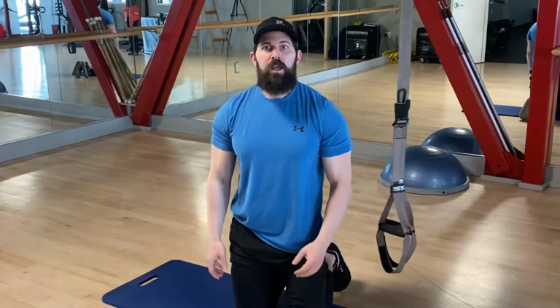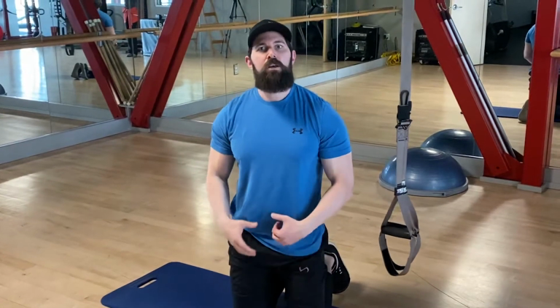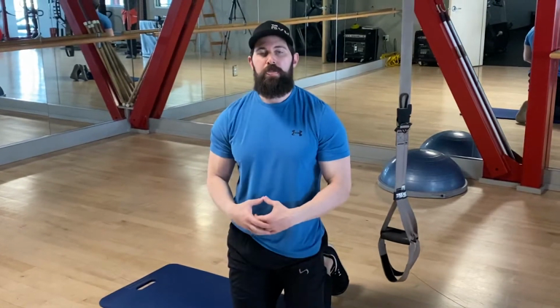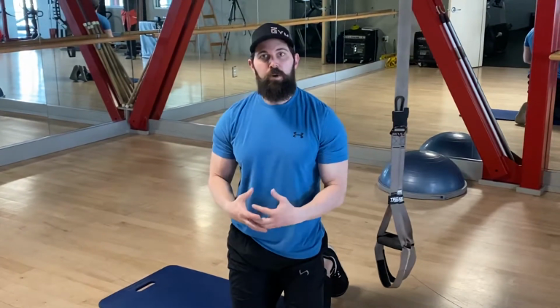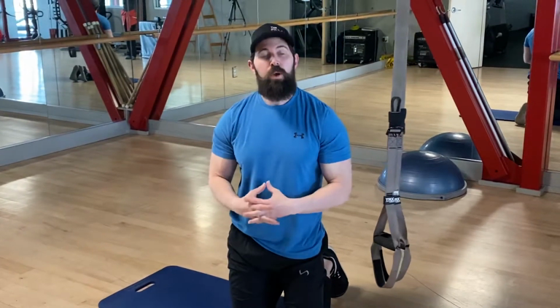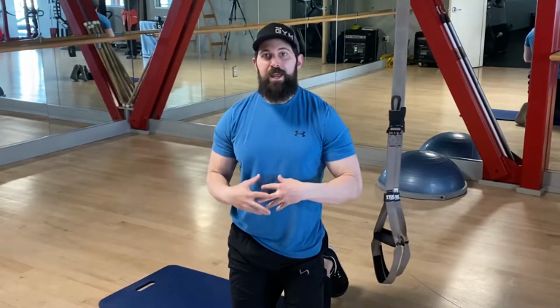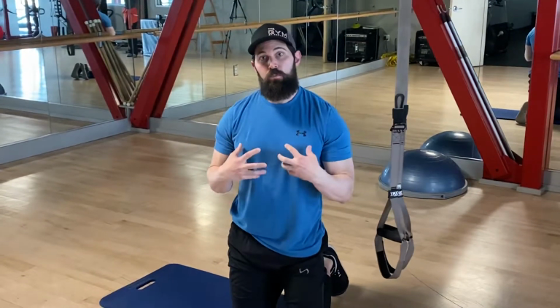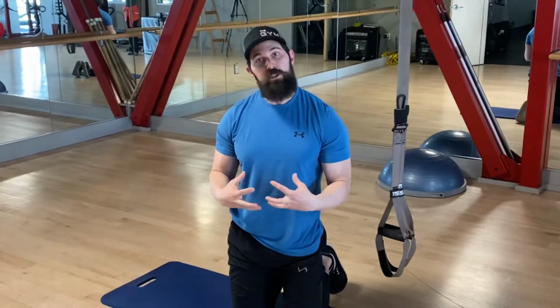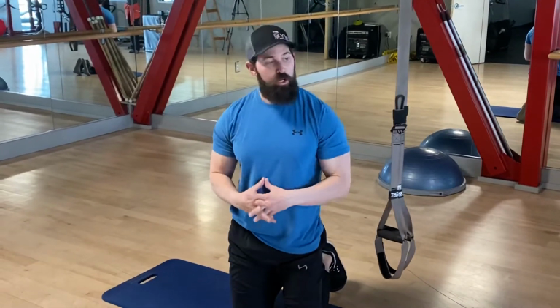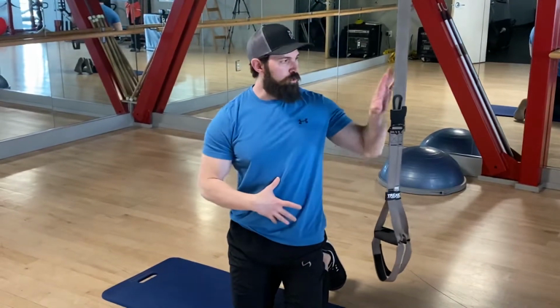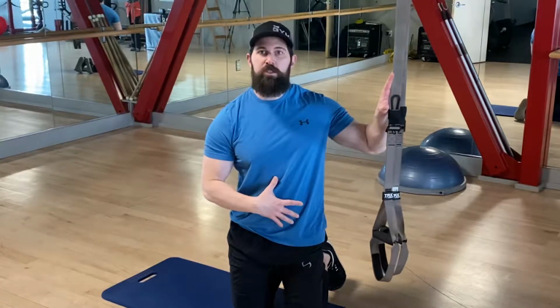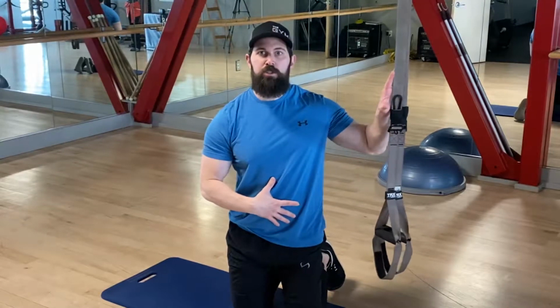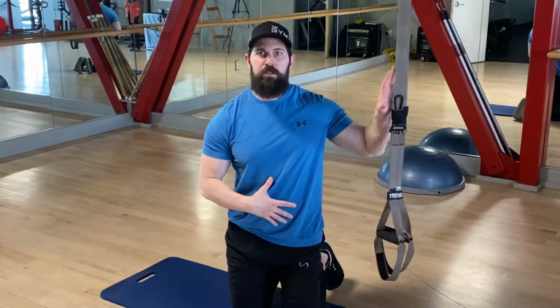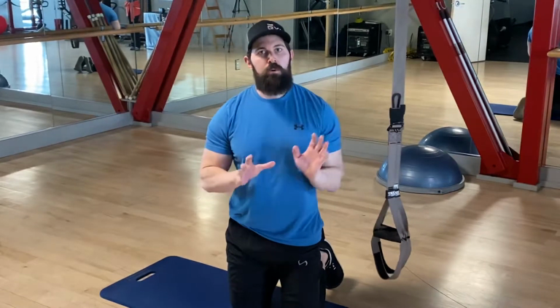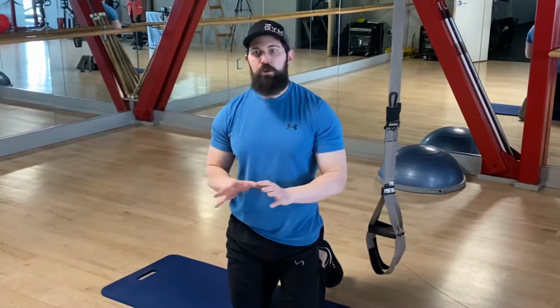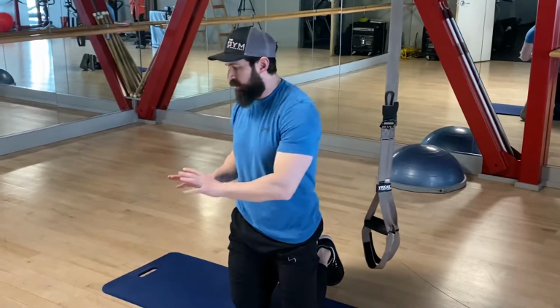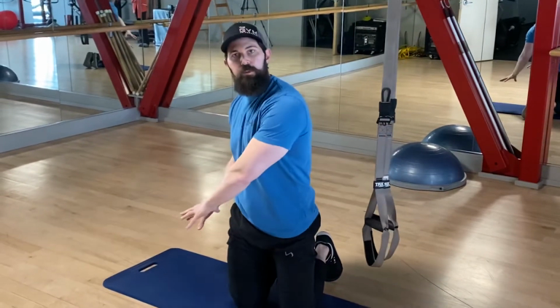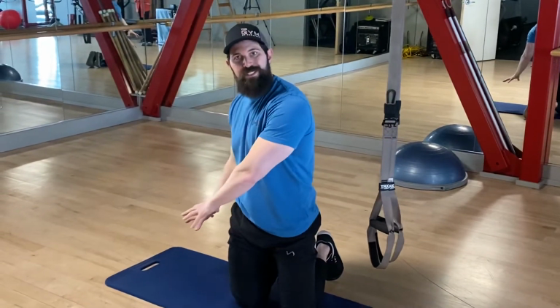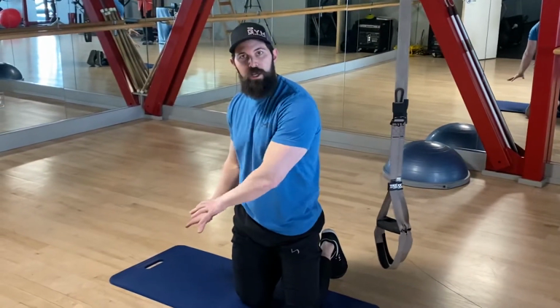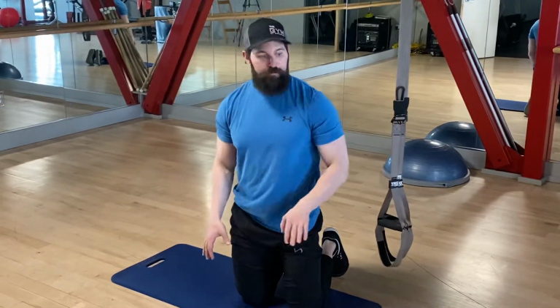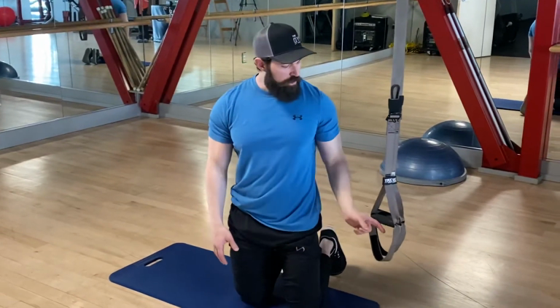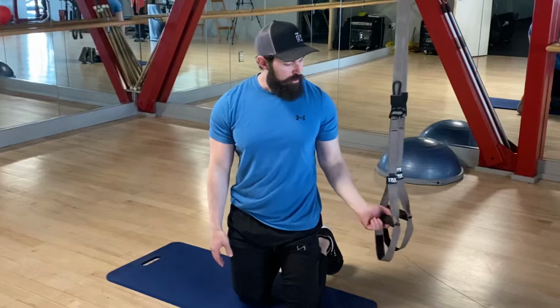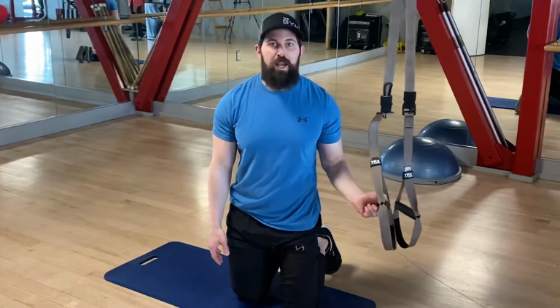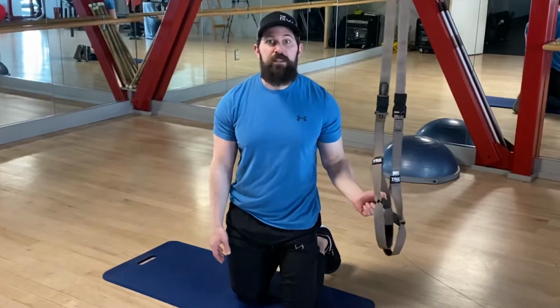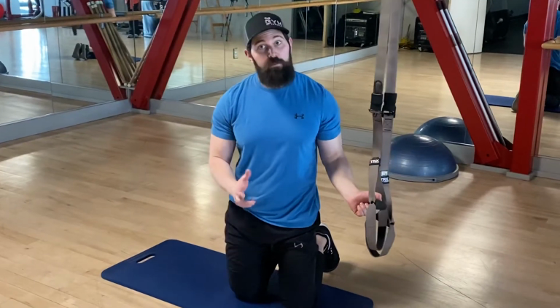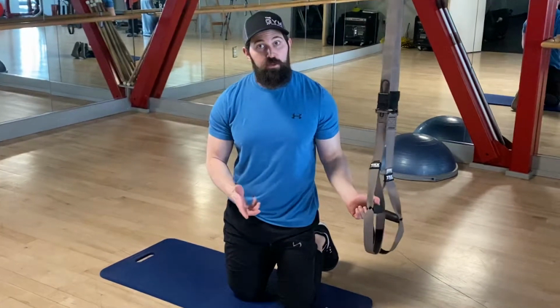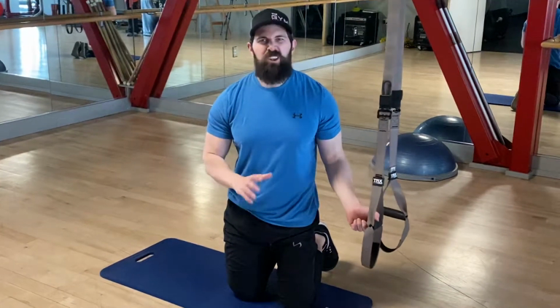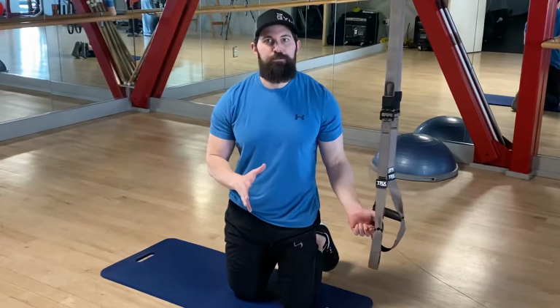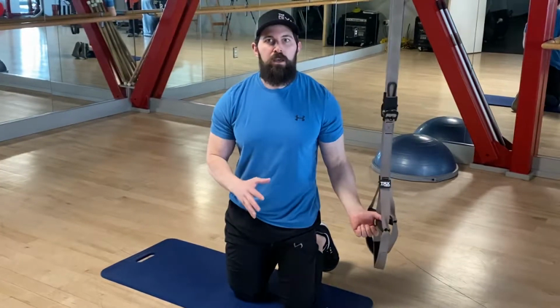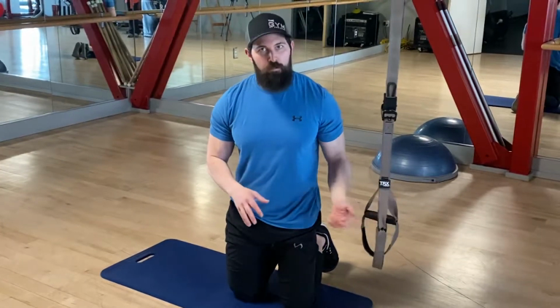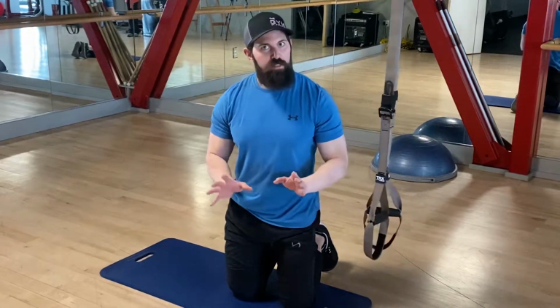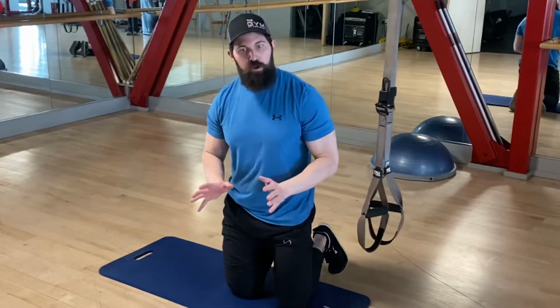Hey guys, today we're going to do a reverse ab crunch using the suspension trainers. What we're going to do is get to a tabletop position. We're going to use these loops to slide our feet — the top of our feet — through. Looks a little funky, but once you get in there you'll be okay.